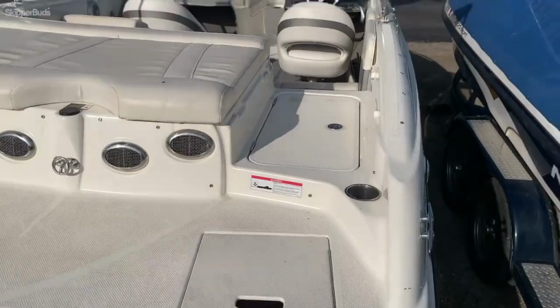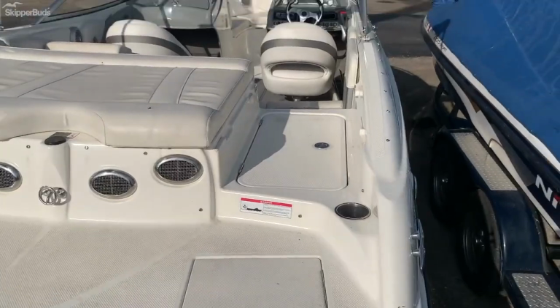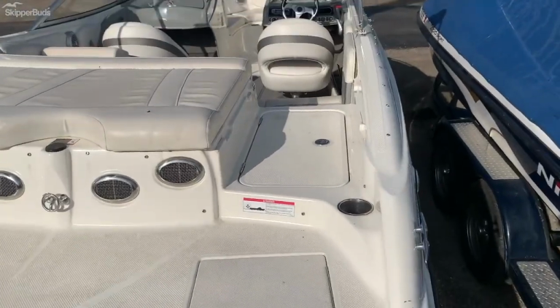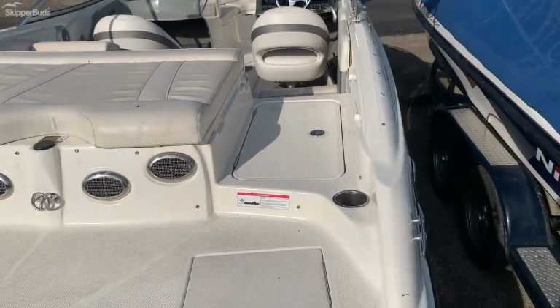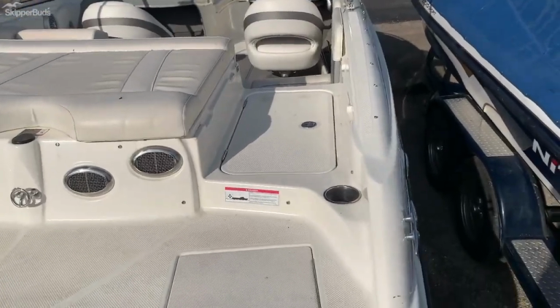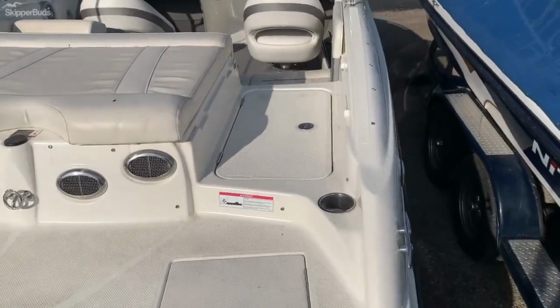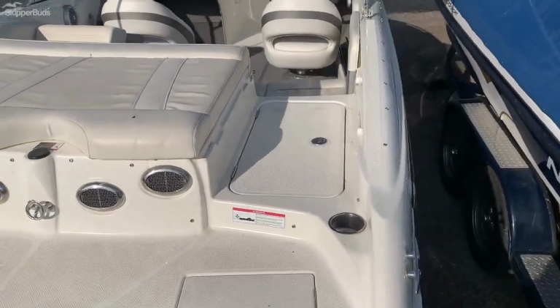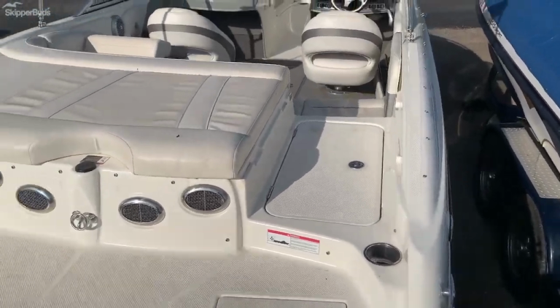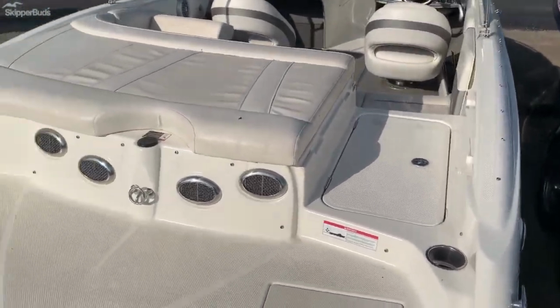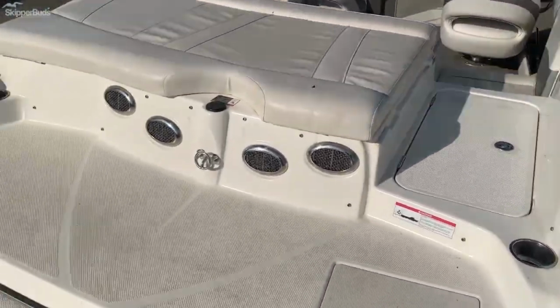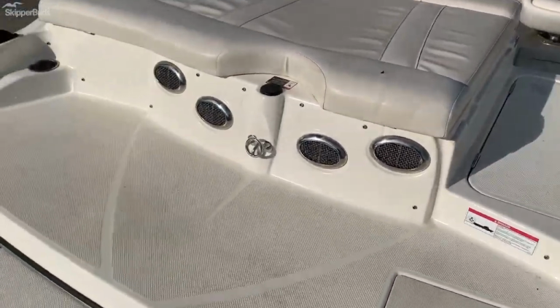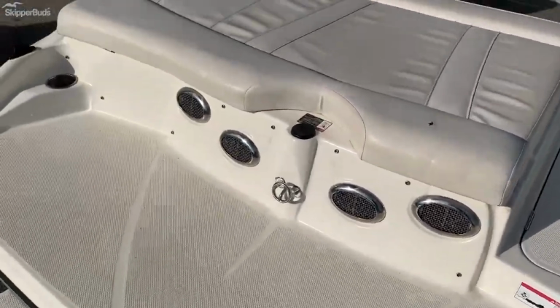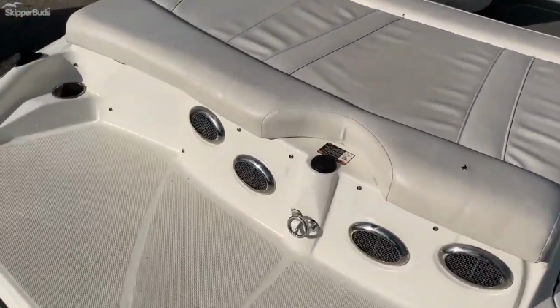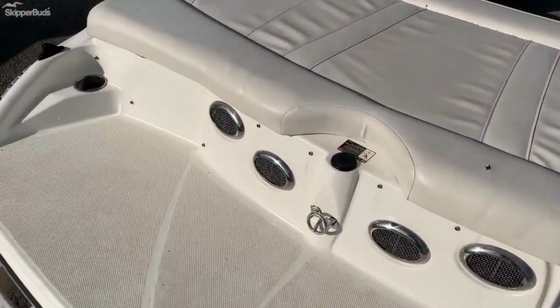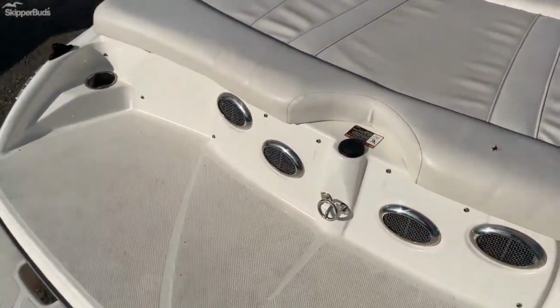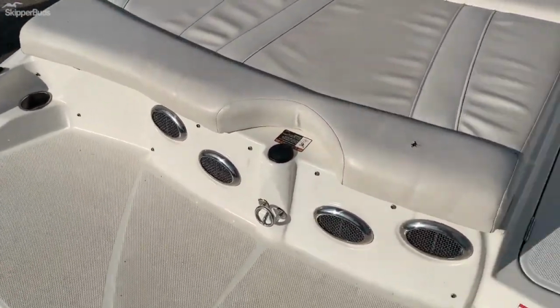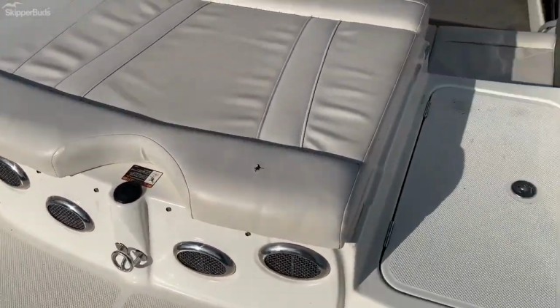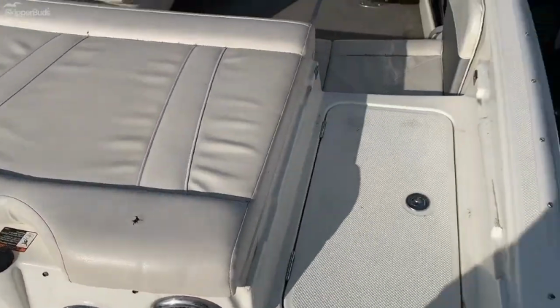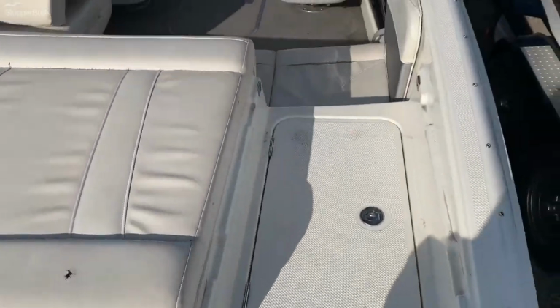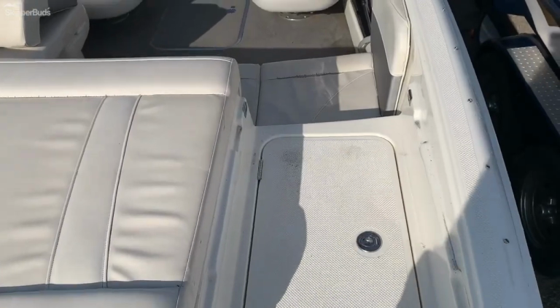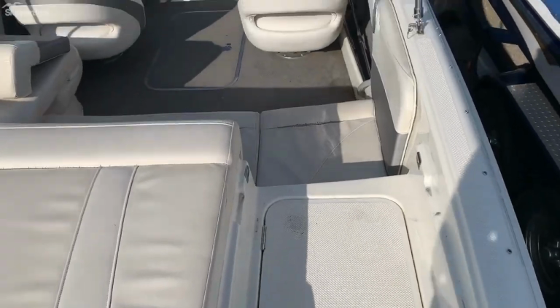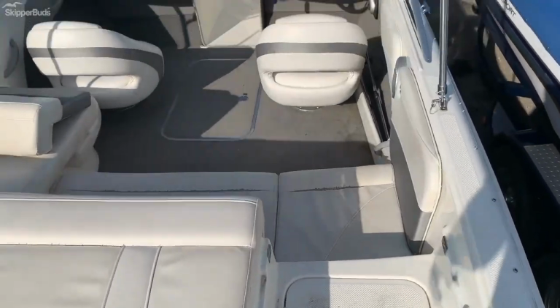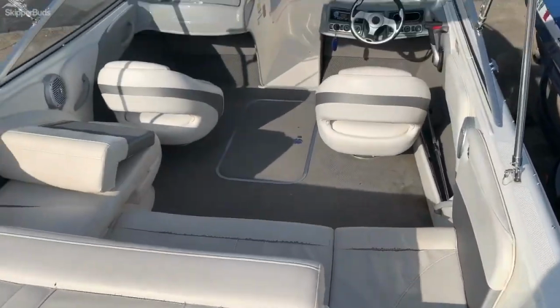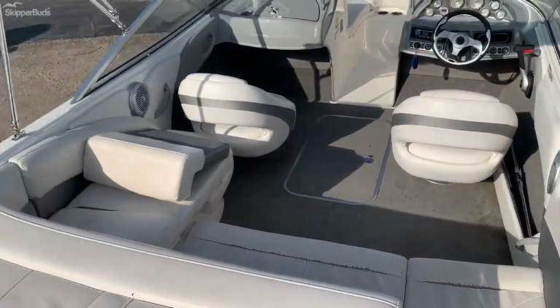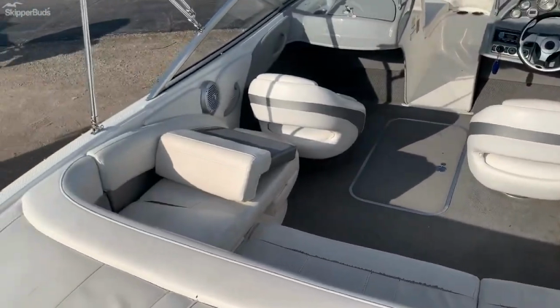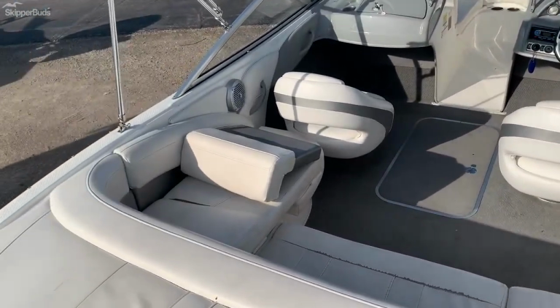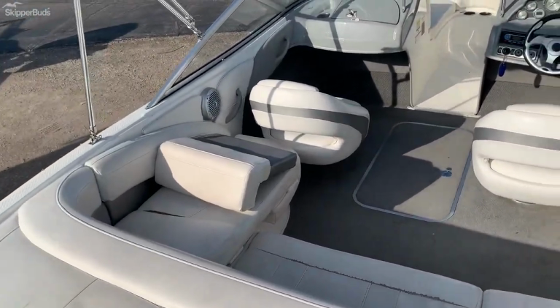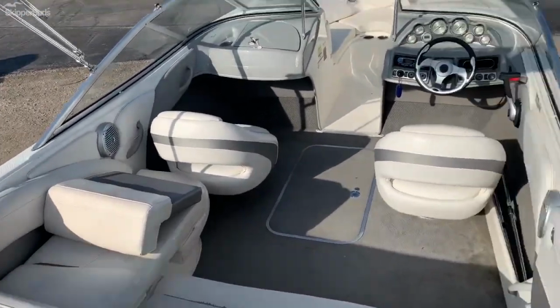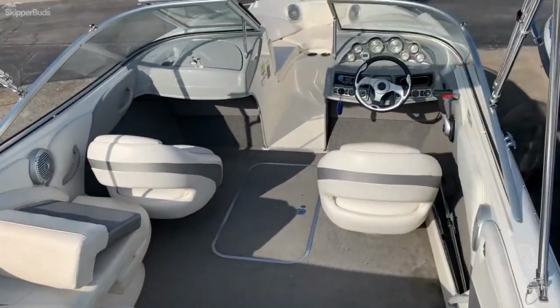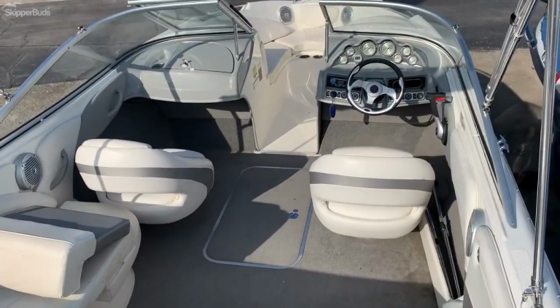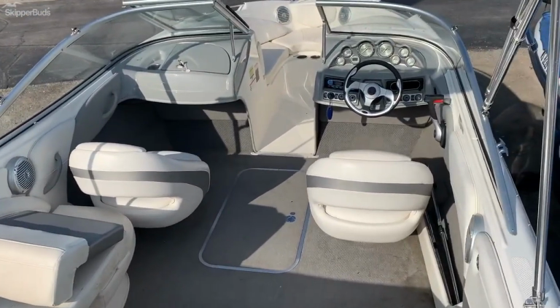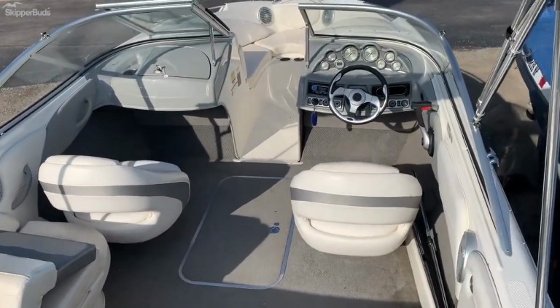Got a nice walk-through here, a ski tow on the back, and a little bit of wrap-around seating with two captain's chairs.